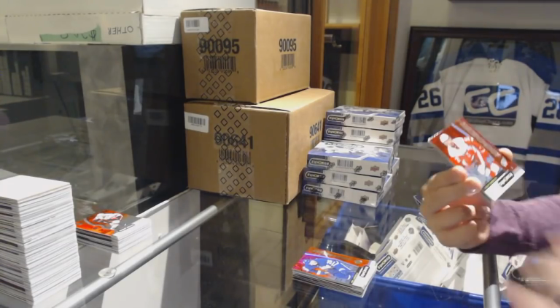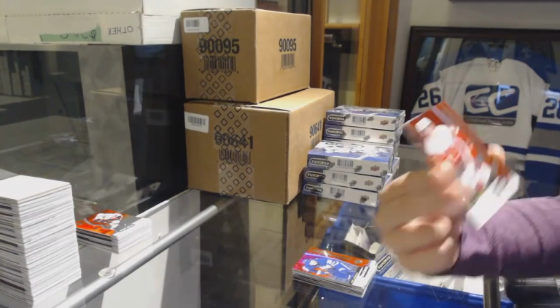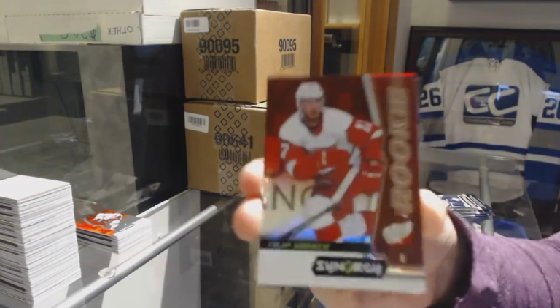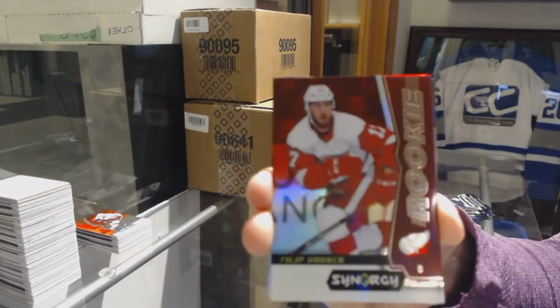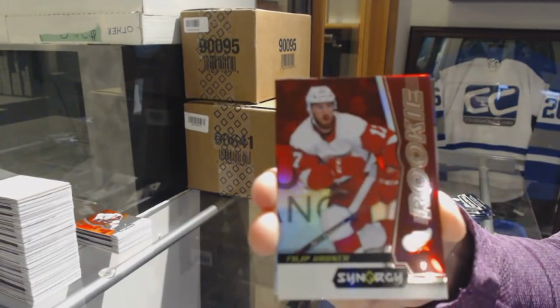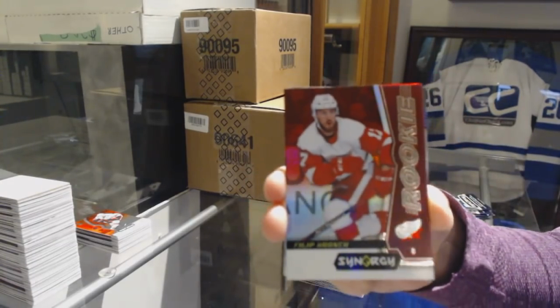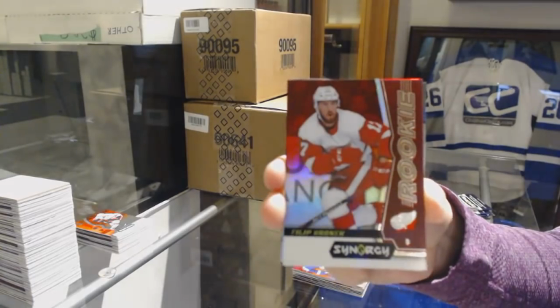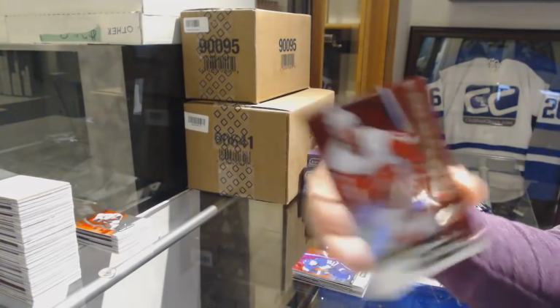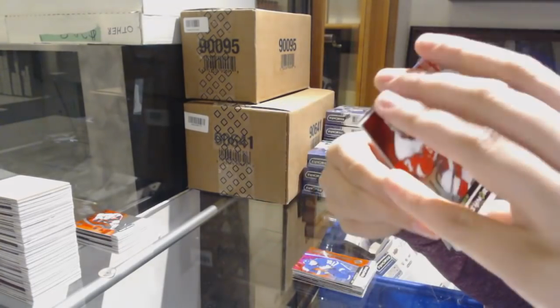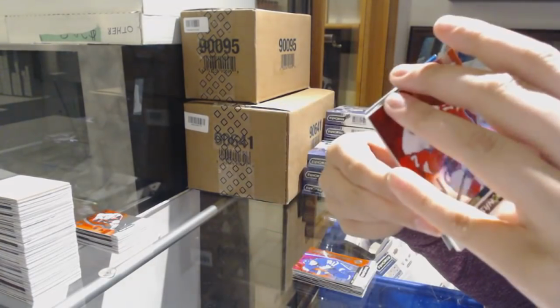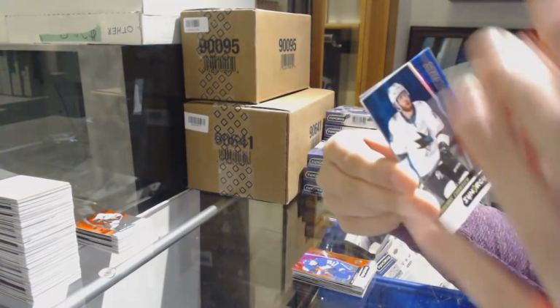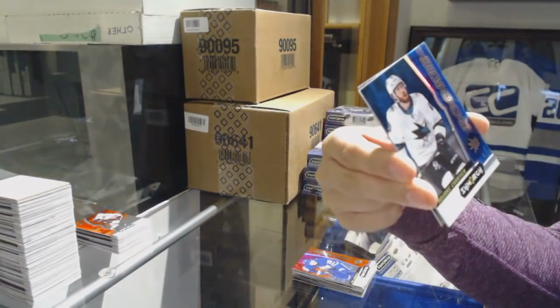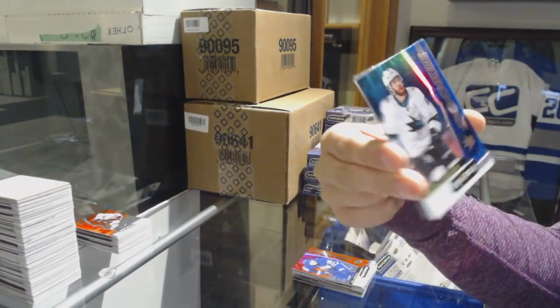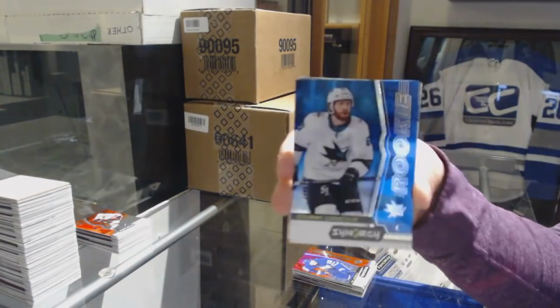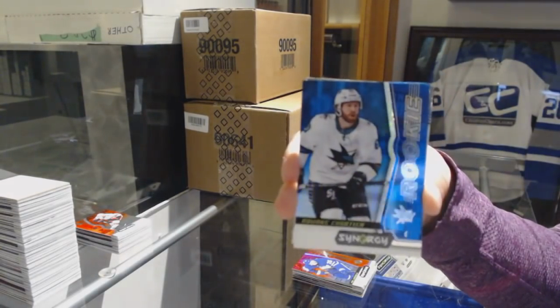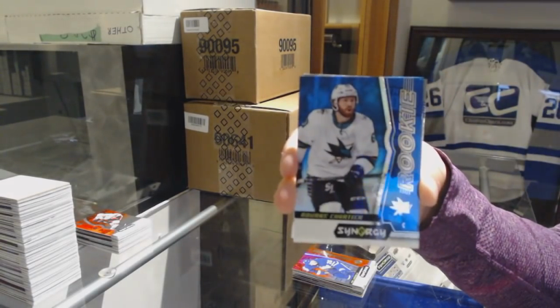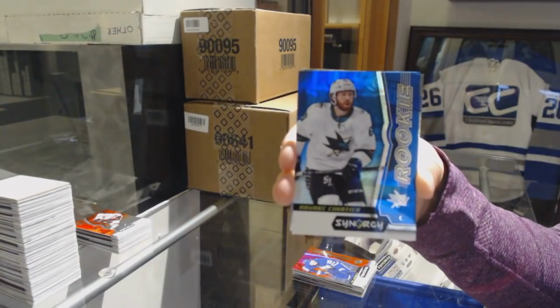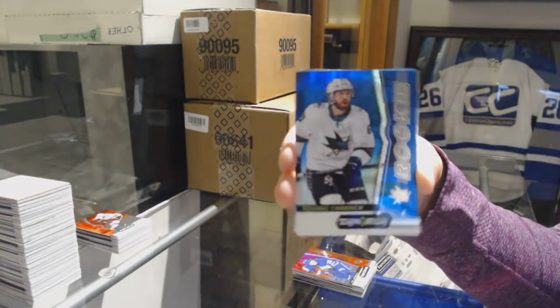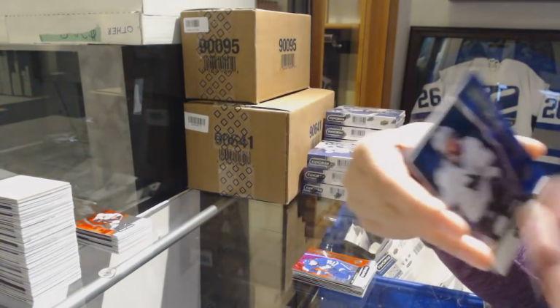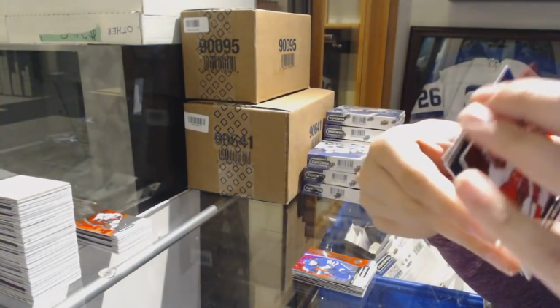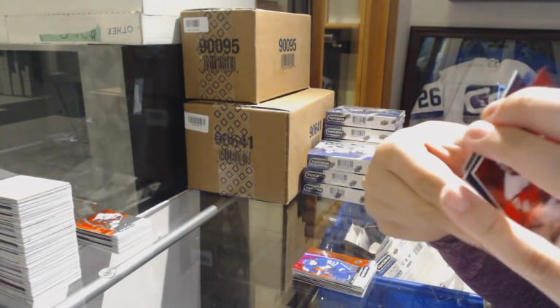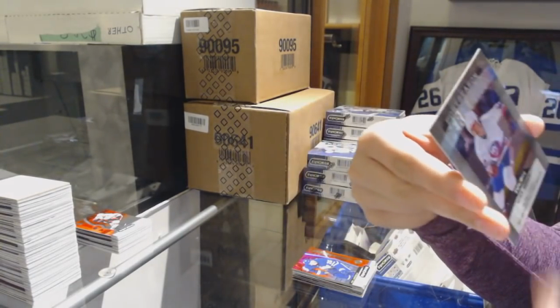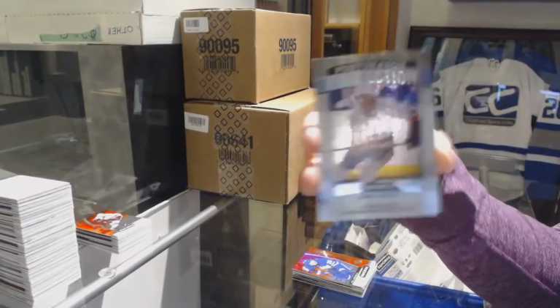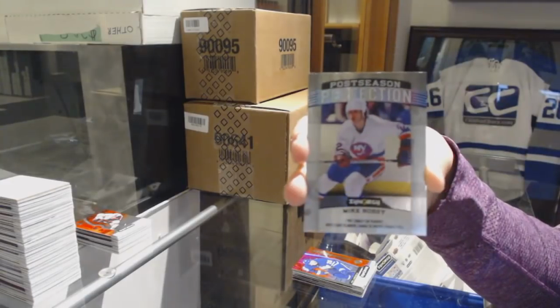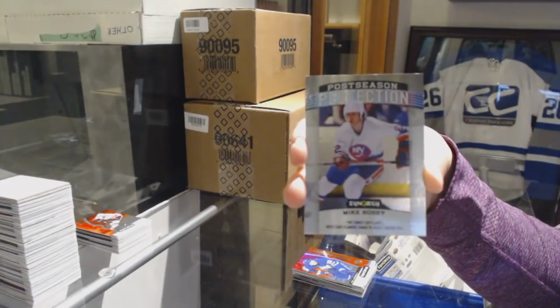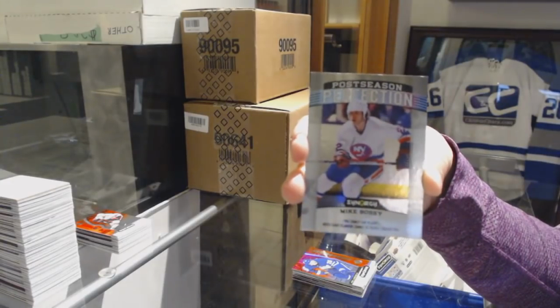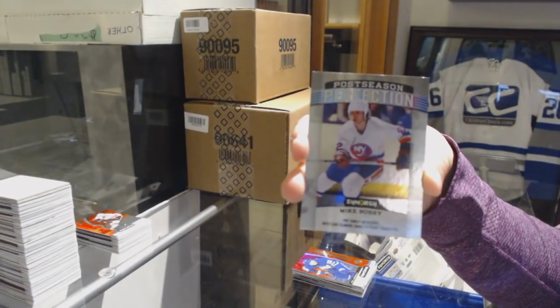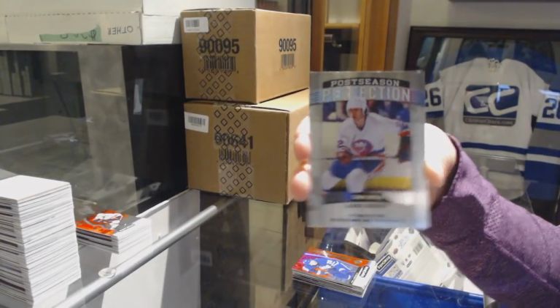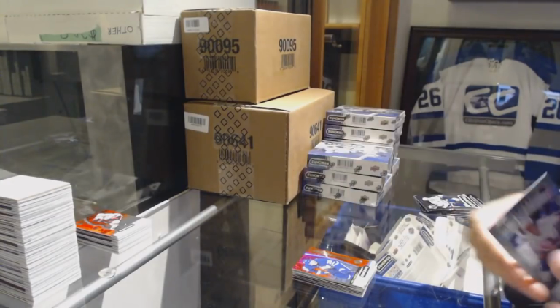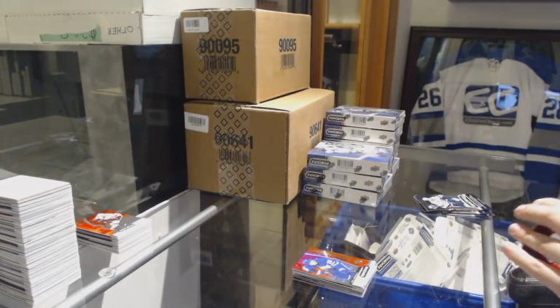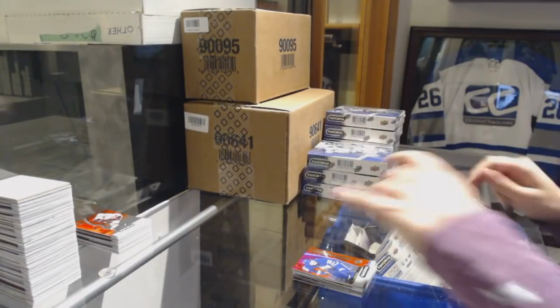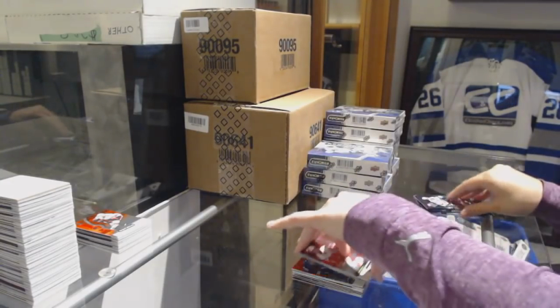We've got a red rookie of Phillip Roenick for the Detroit Red Wings. Blue number to 799 Rourke Chartier for the San Jose Sharks. And a Mike Bossy Postseason for the Islanders.